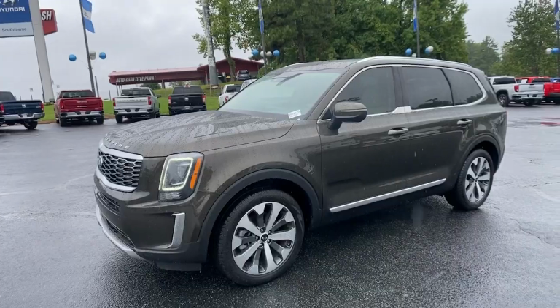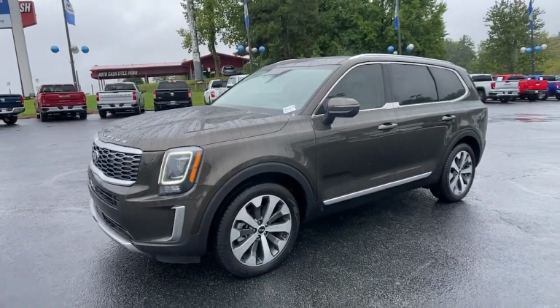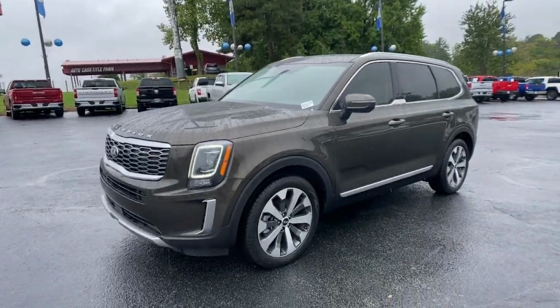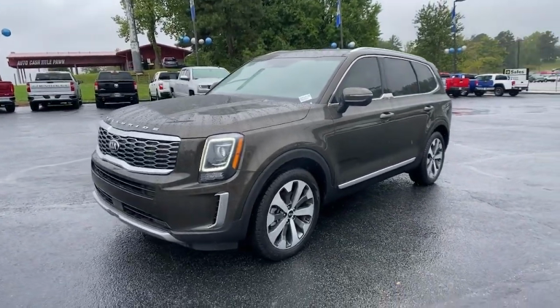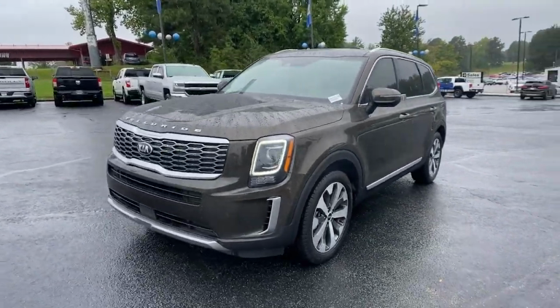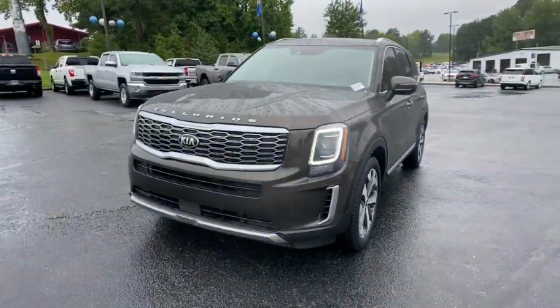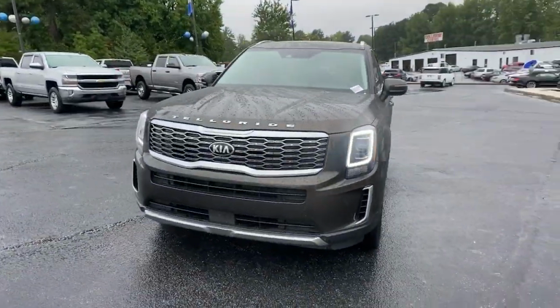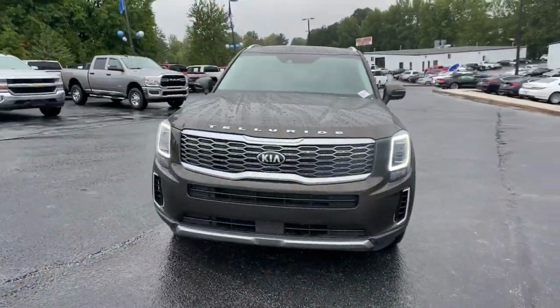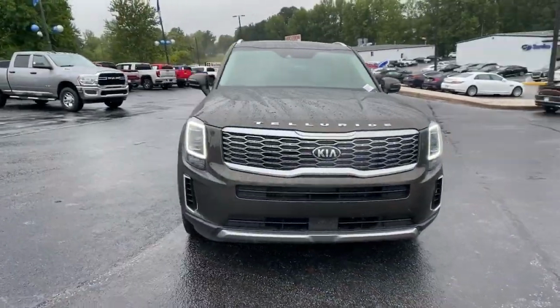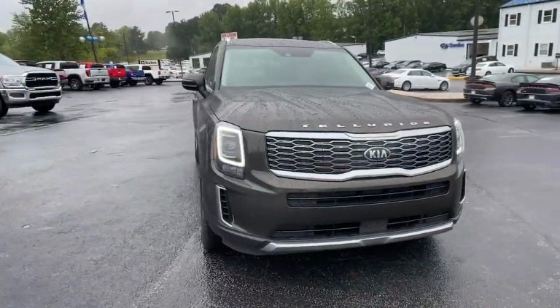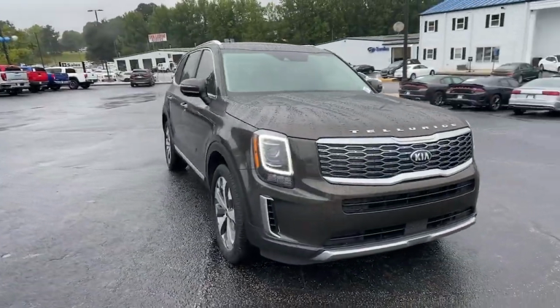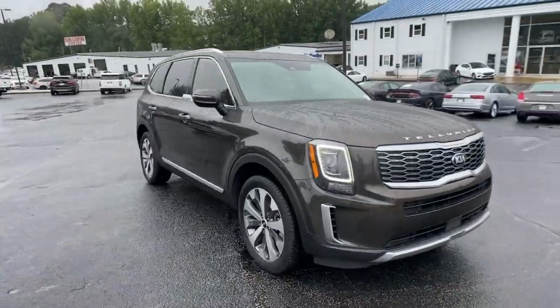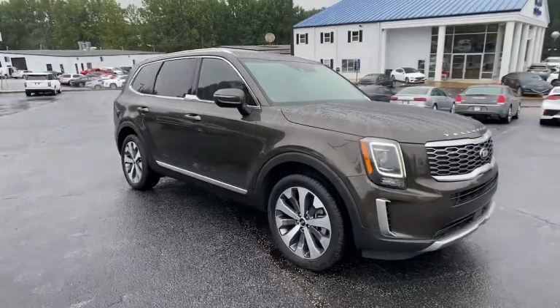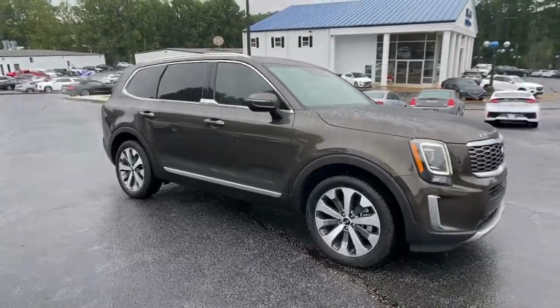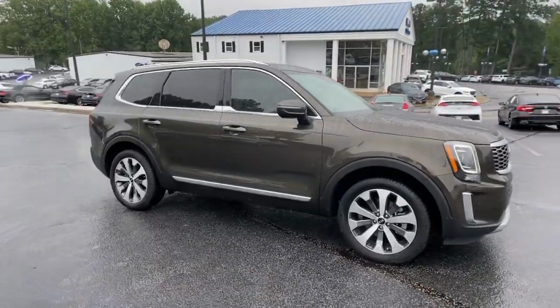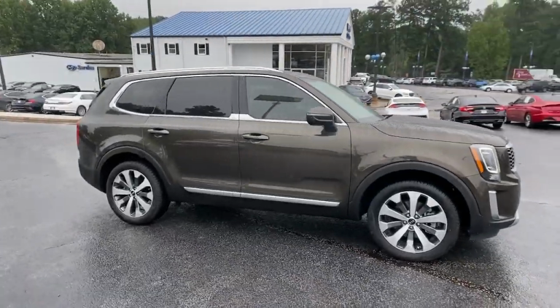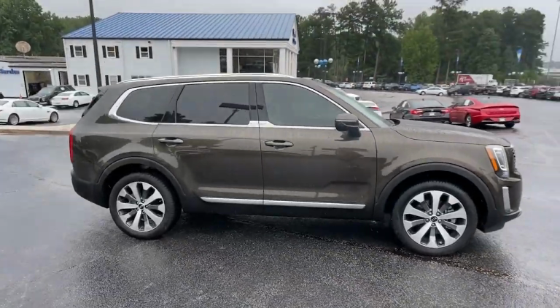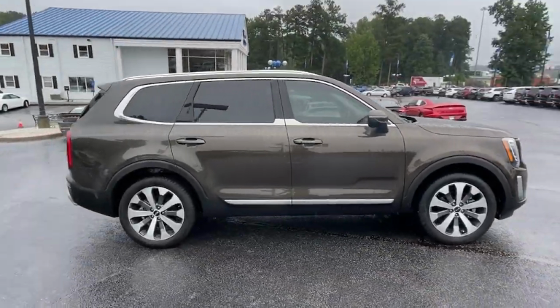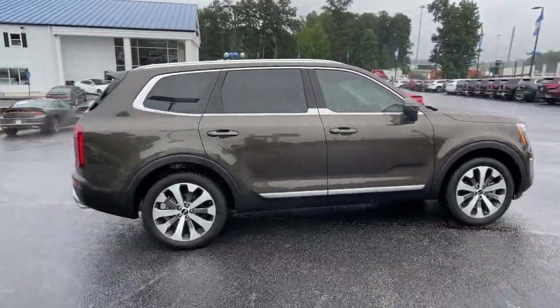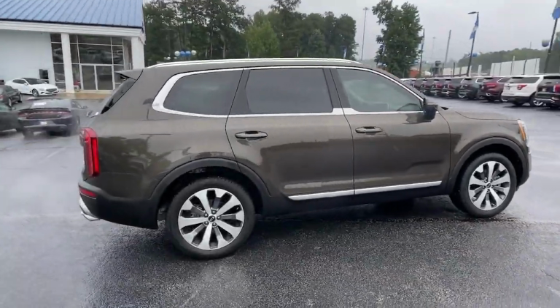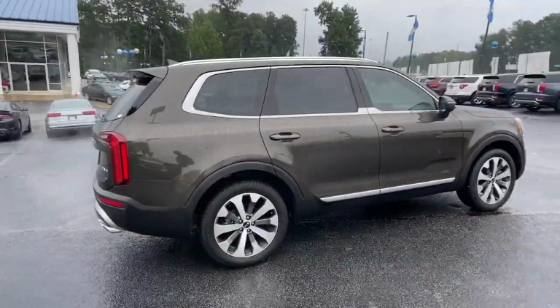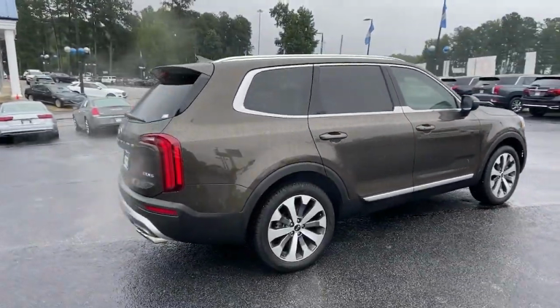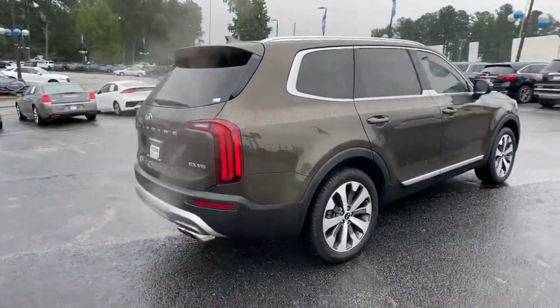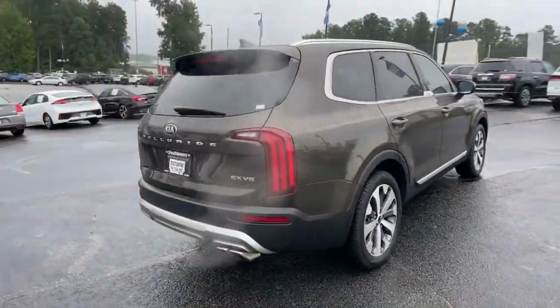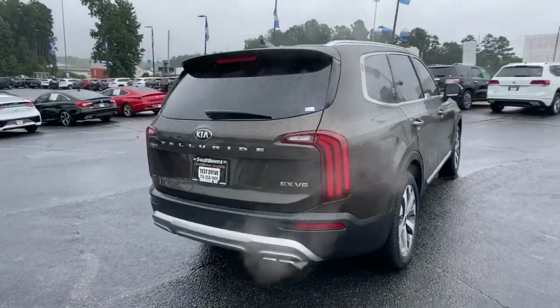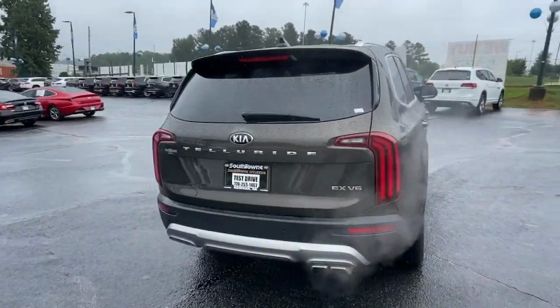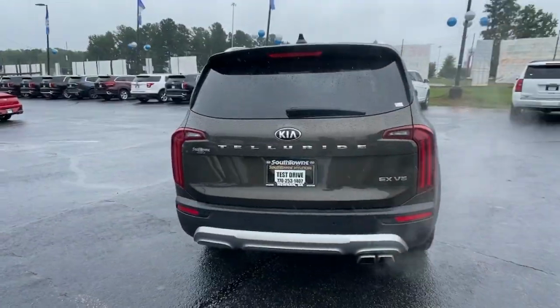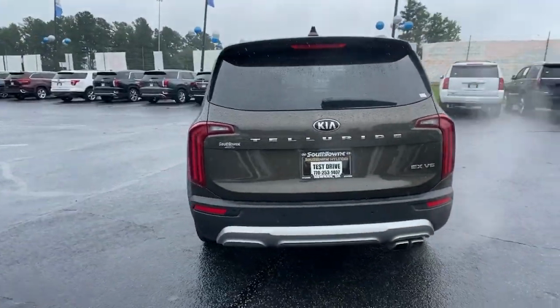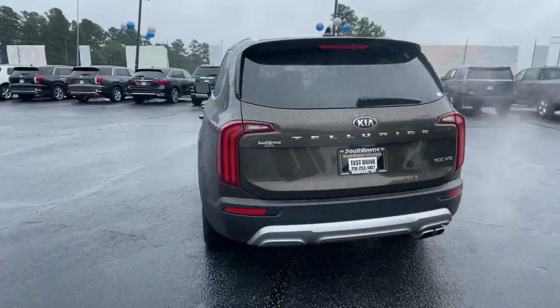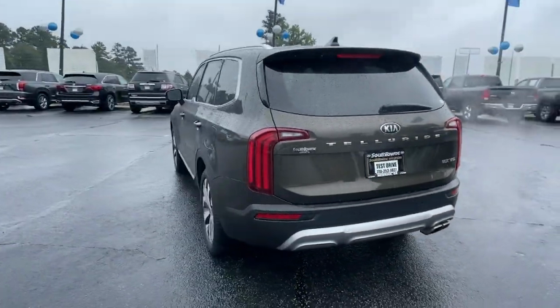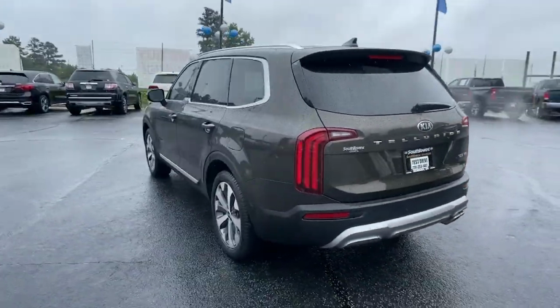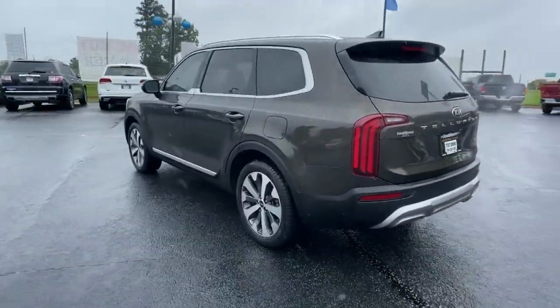Take a moment to check out the 2020 Kia Telluride. This vehicle still has fewer than 20,000 miles on the clock, so it won't last long. Take a closer look at this striking and capable Telluride.